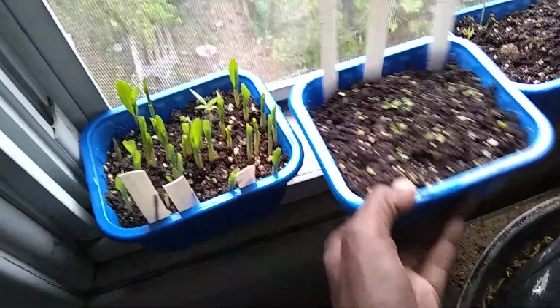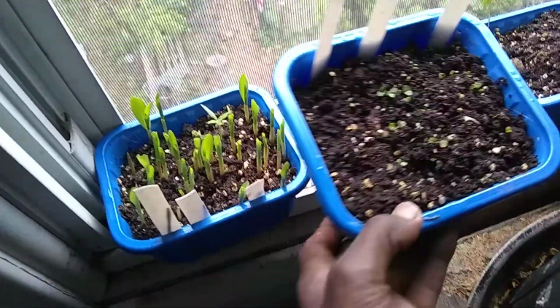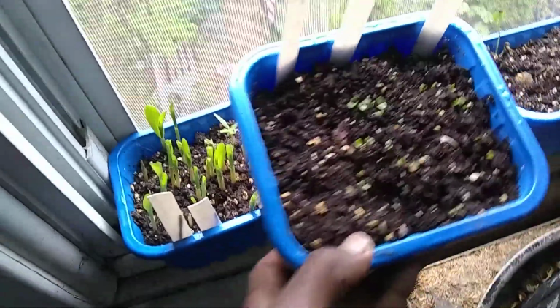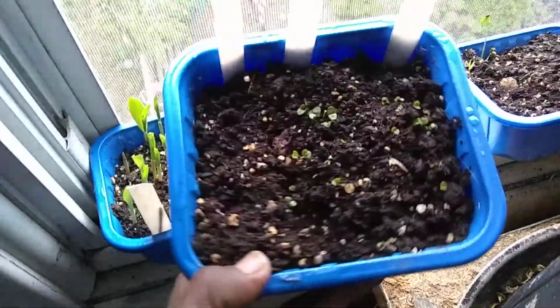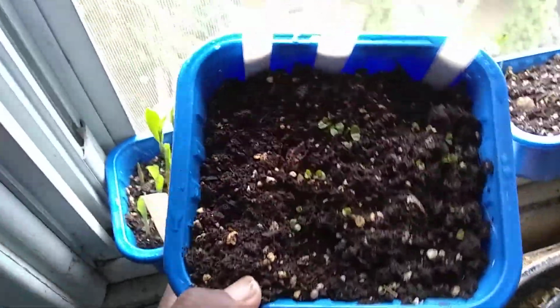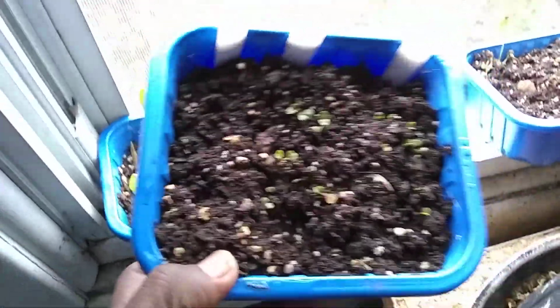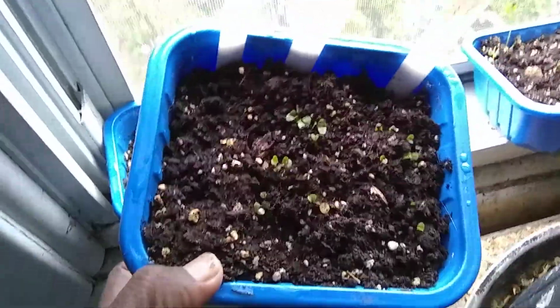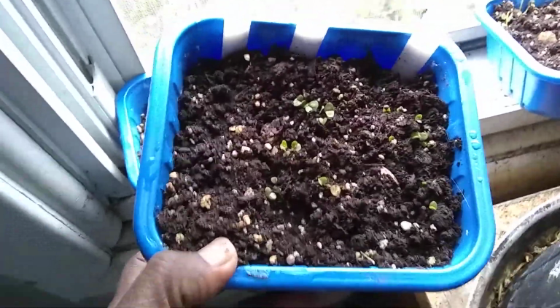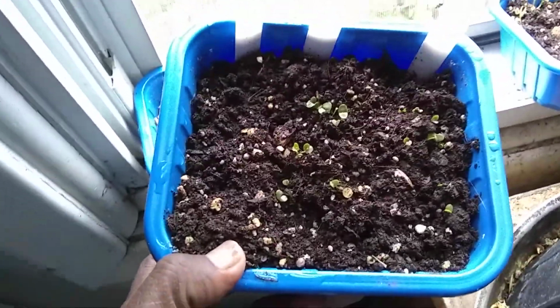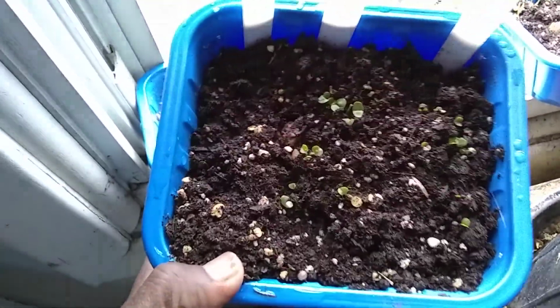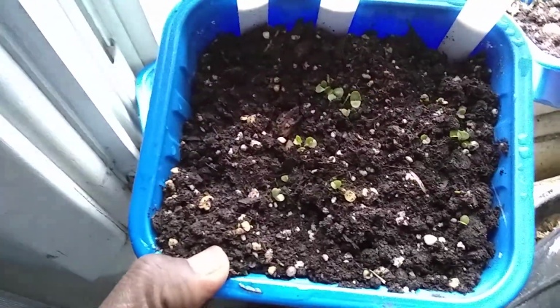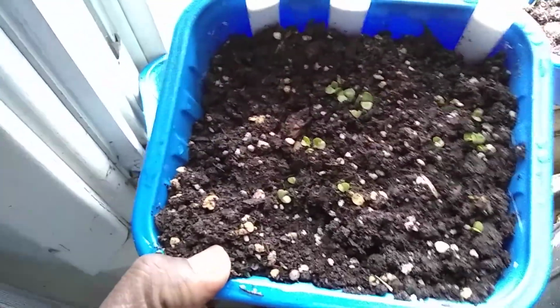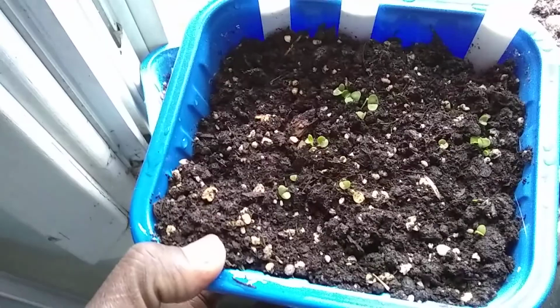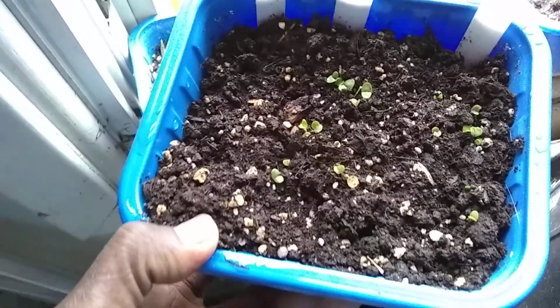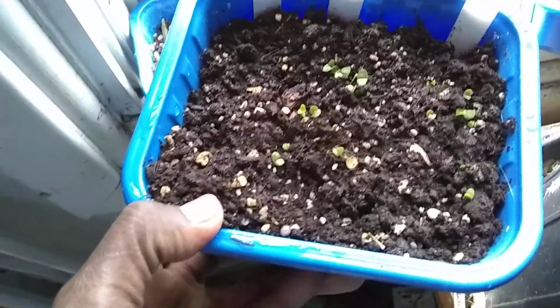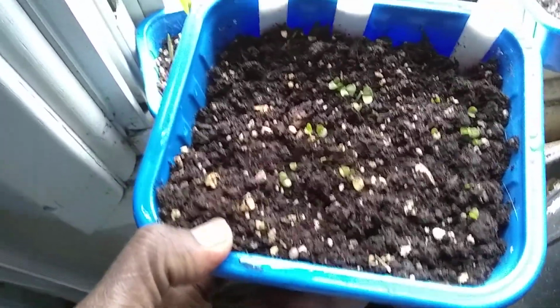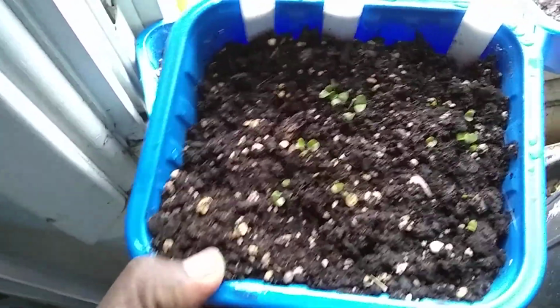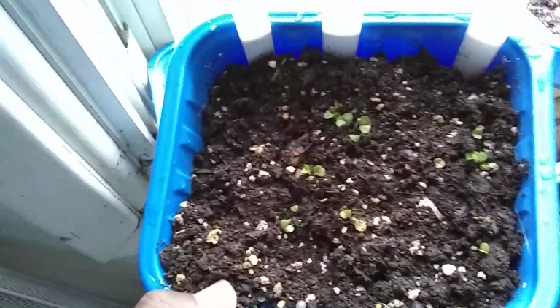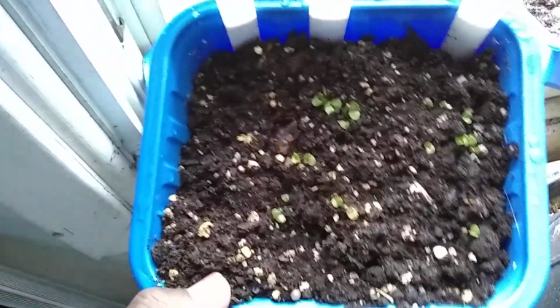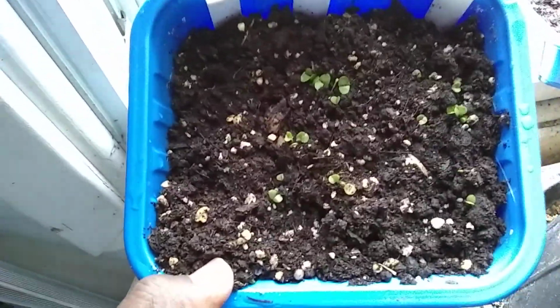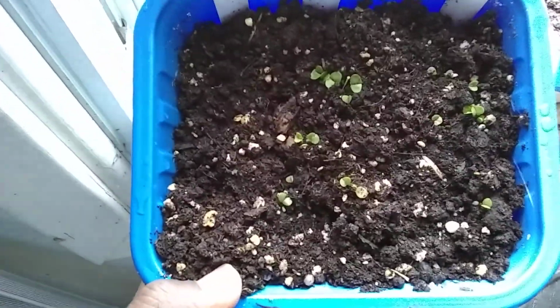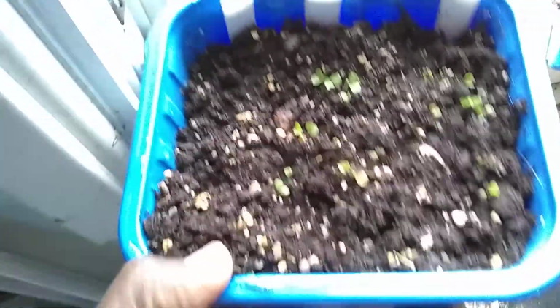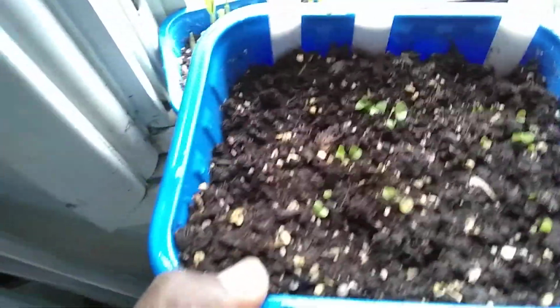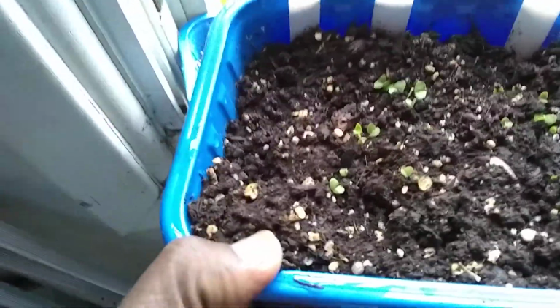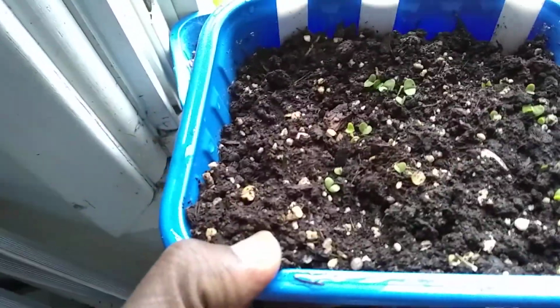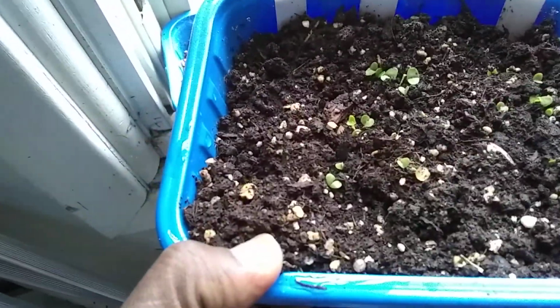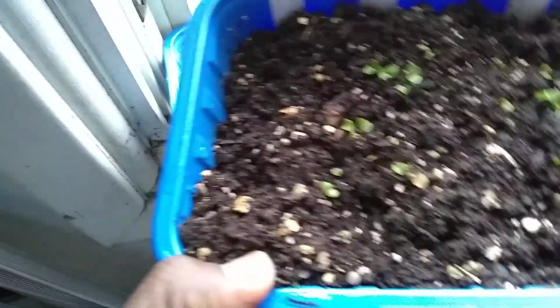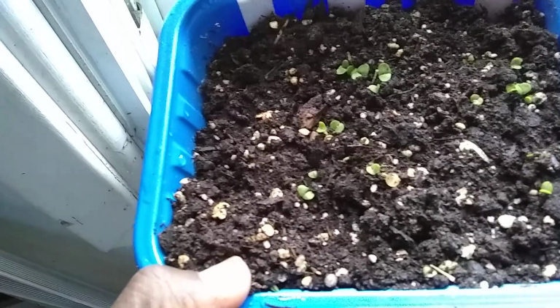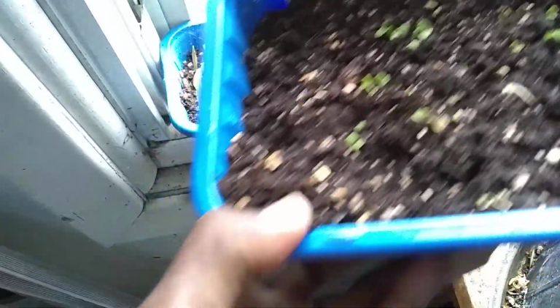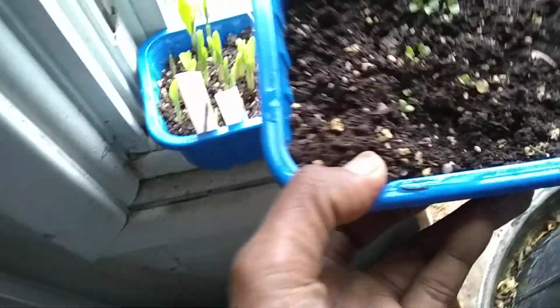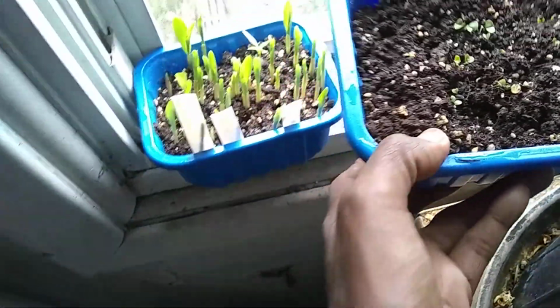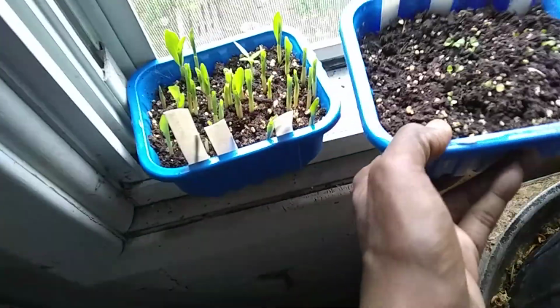Over here is some basil seedlings that I almost forgot about. I planted these like about a month ago, and they just started germinating.